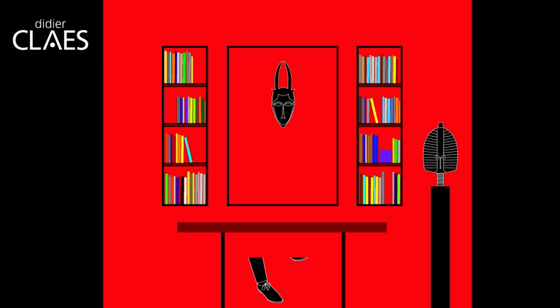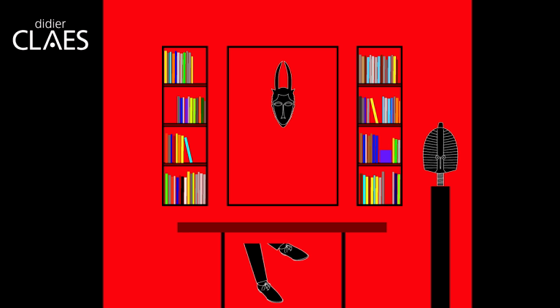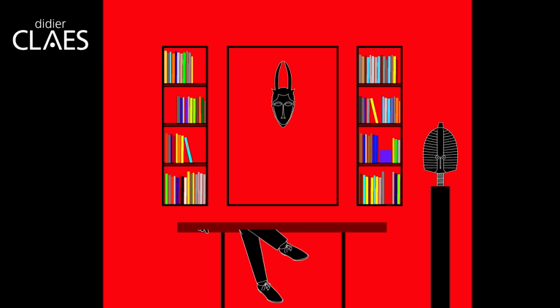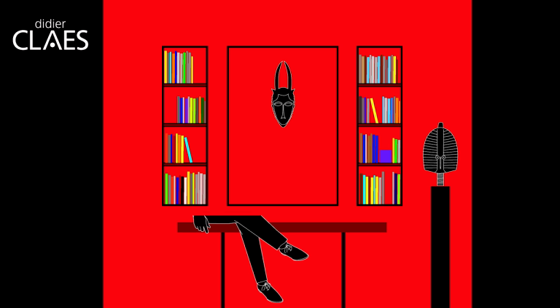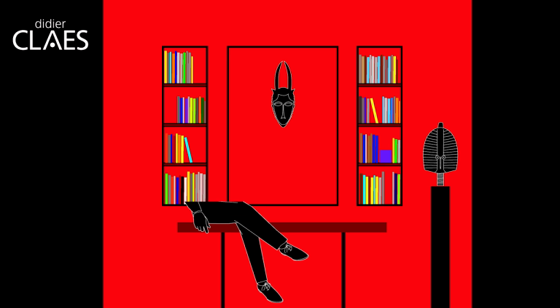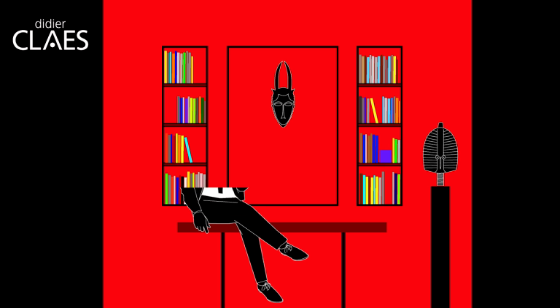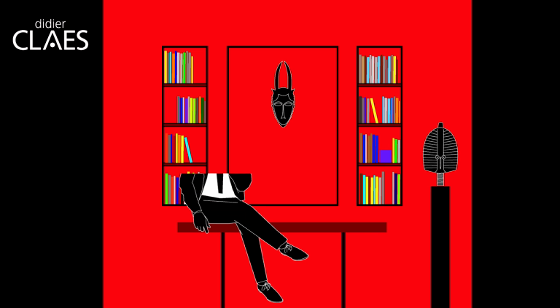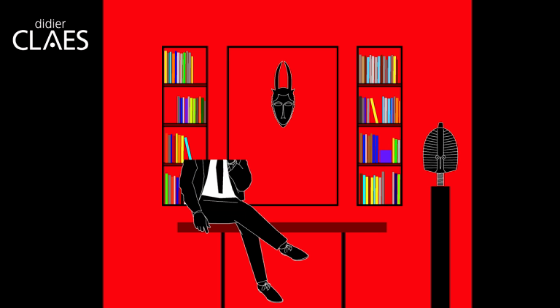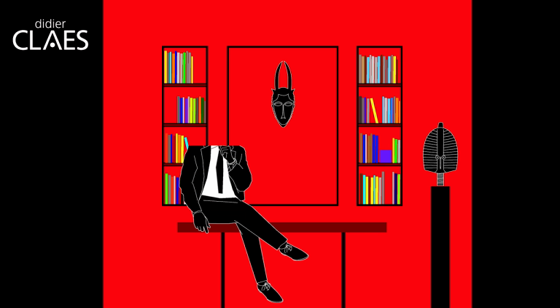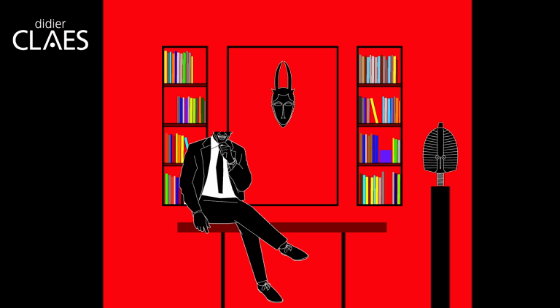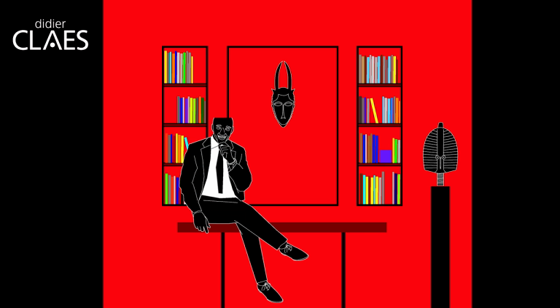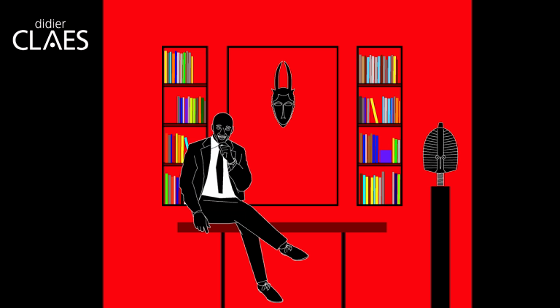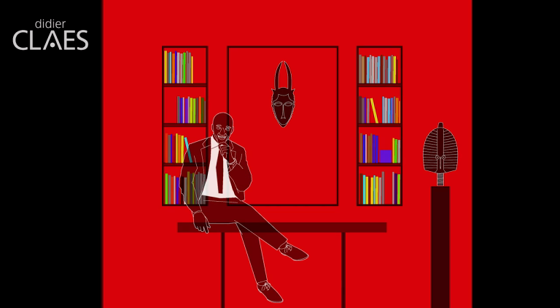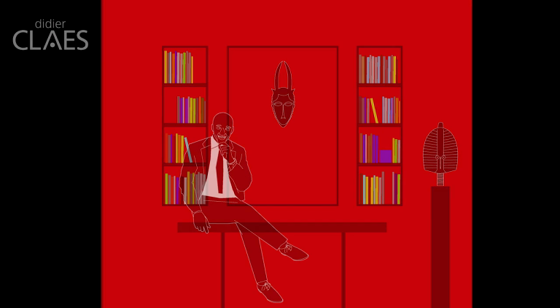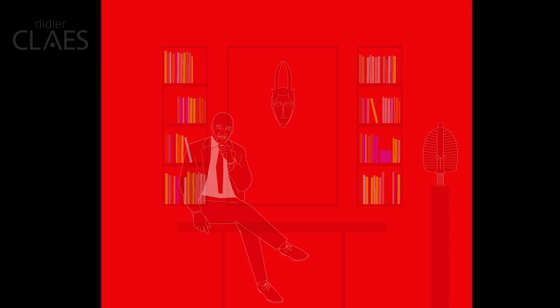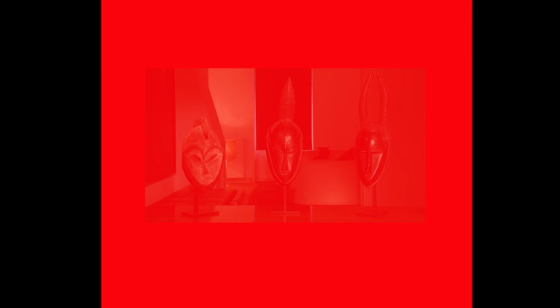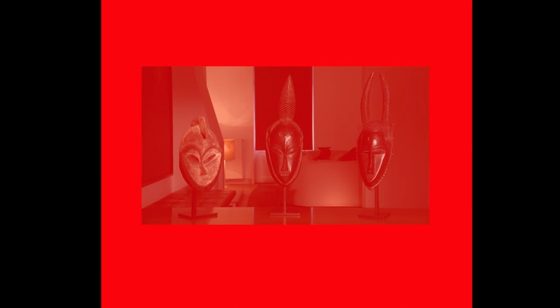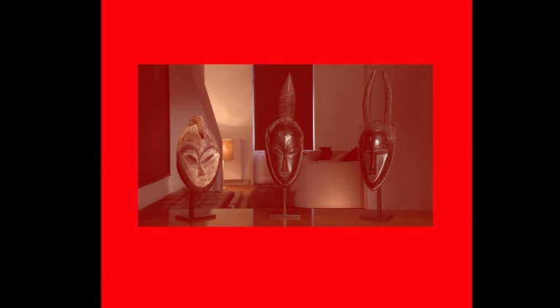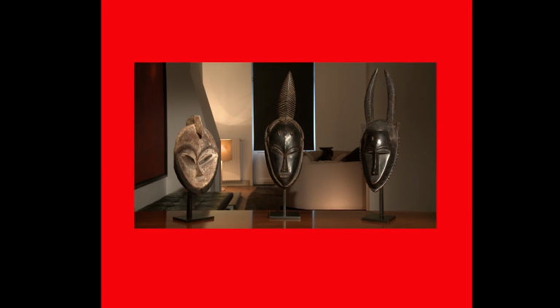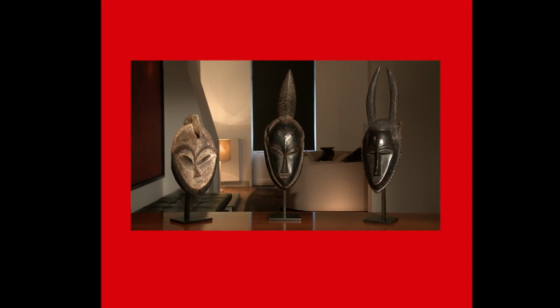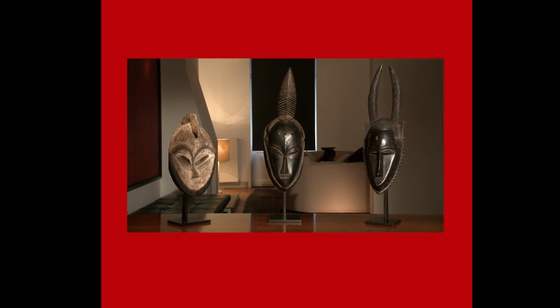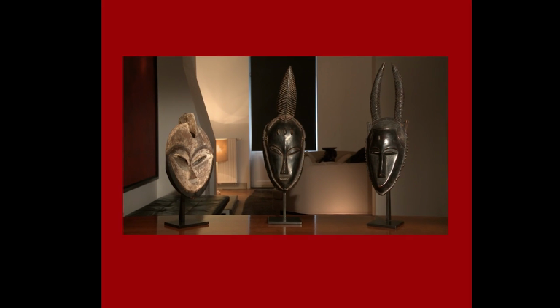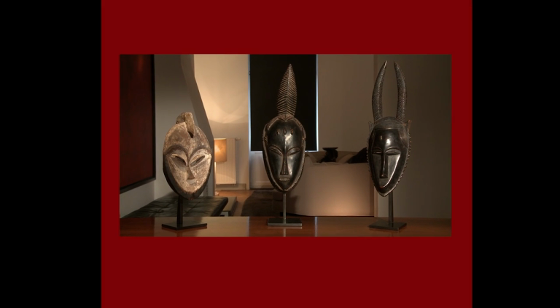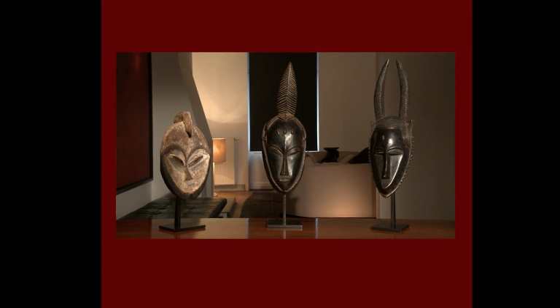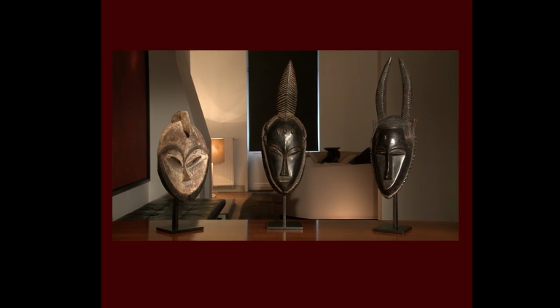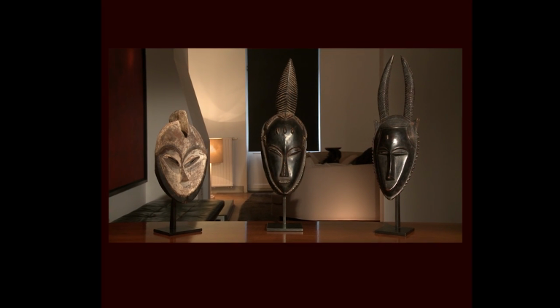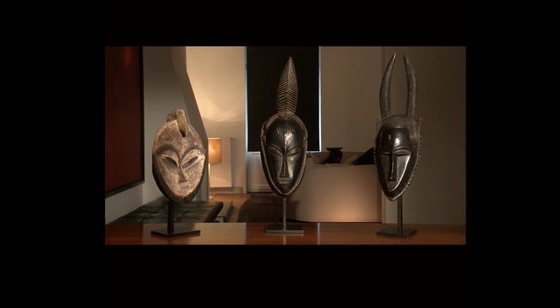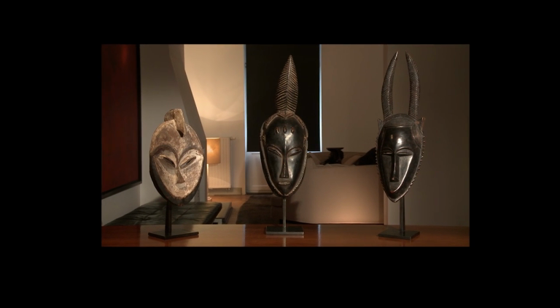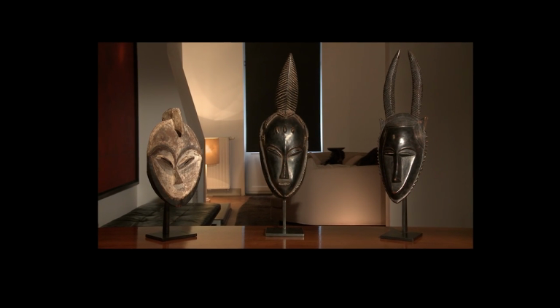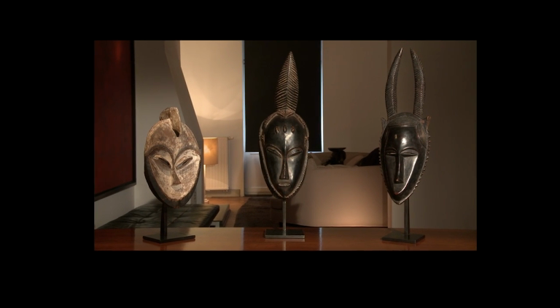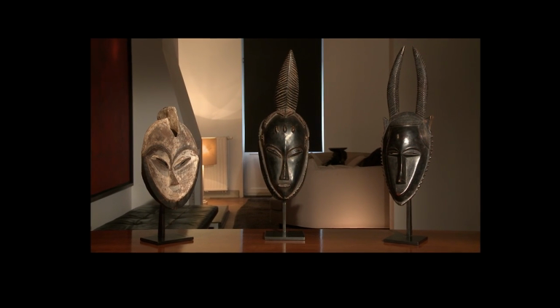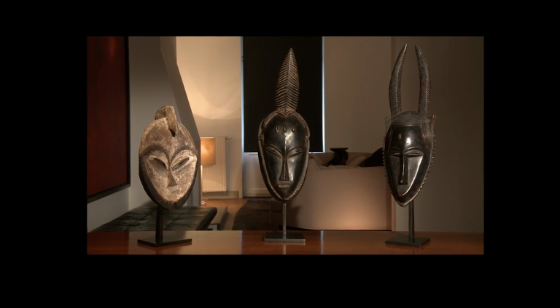Didier Klaas is proud to present on his stand at TFAF this year three major pieces of pristine provenance. These three masks were part of Dr. Alexander Raffaele's collection.